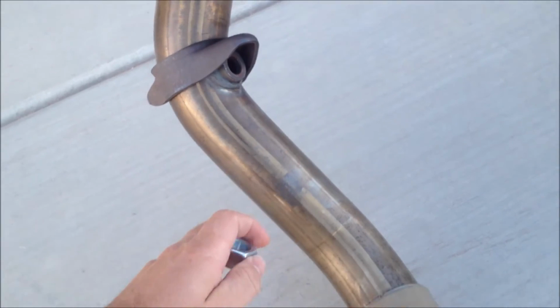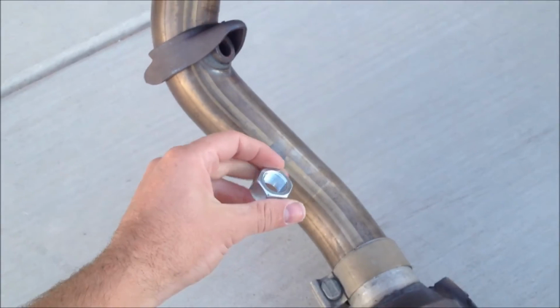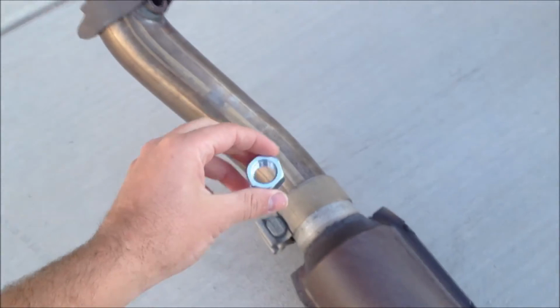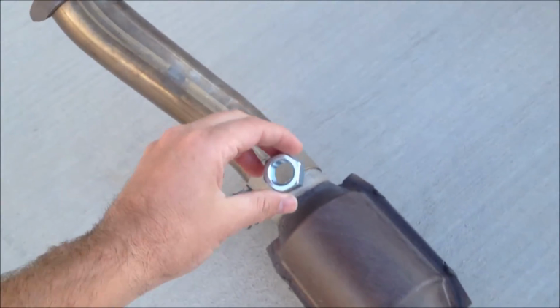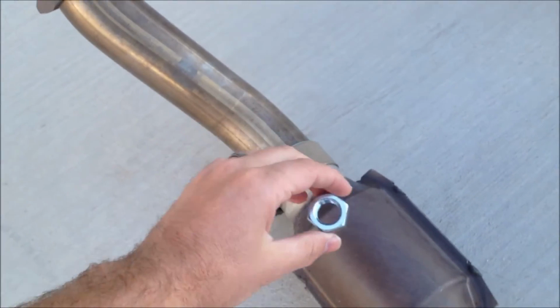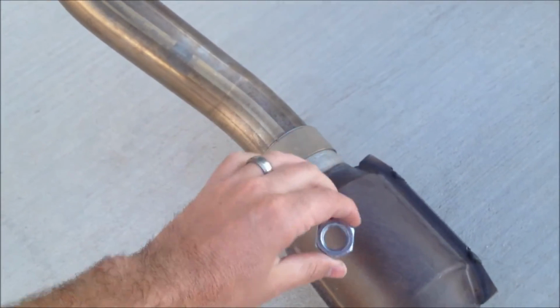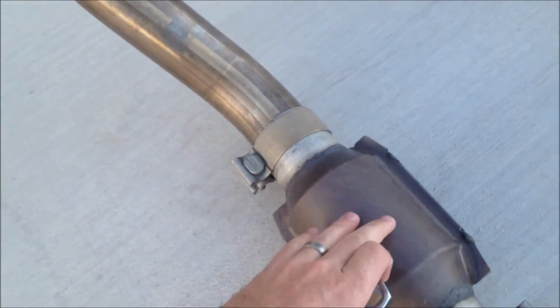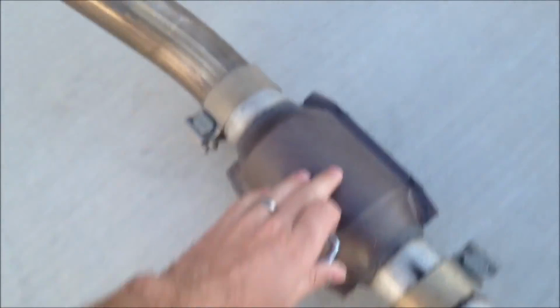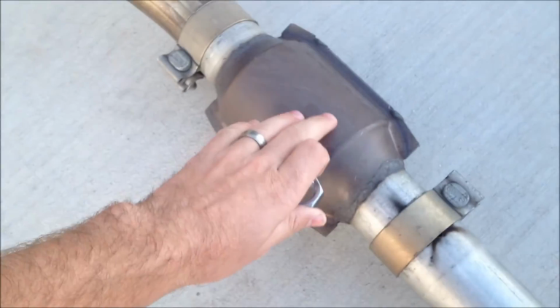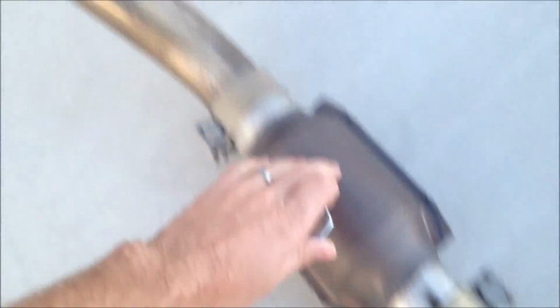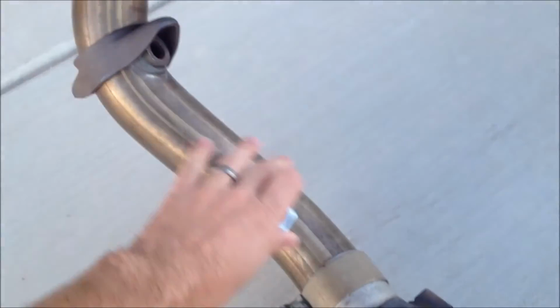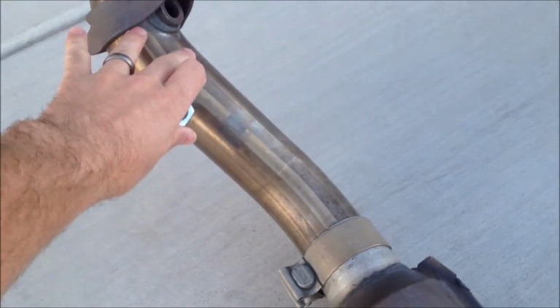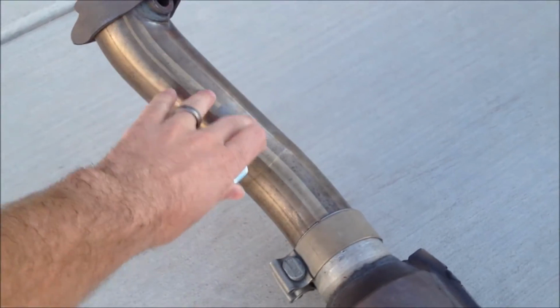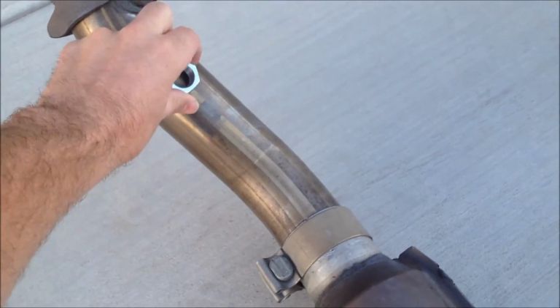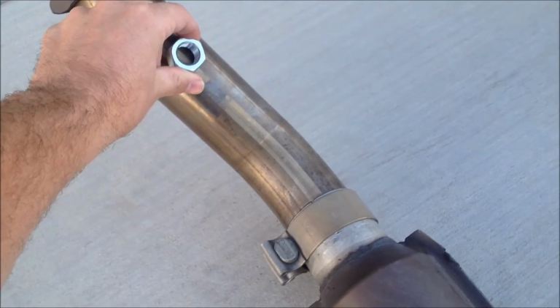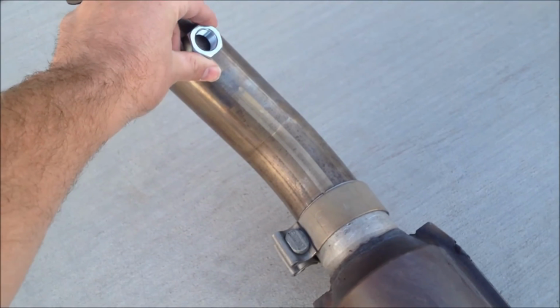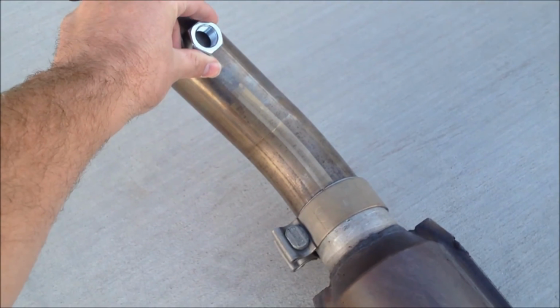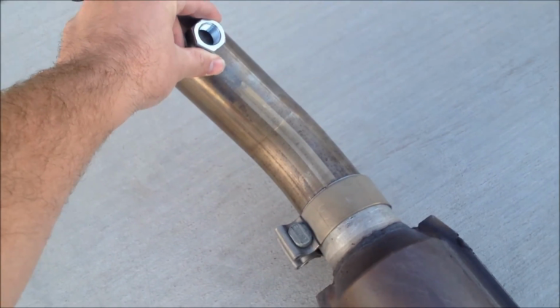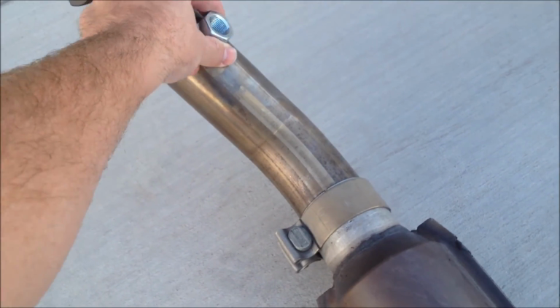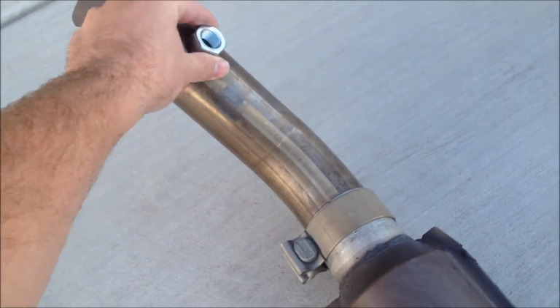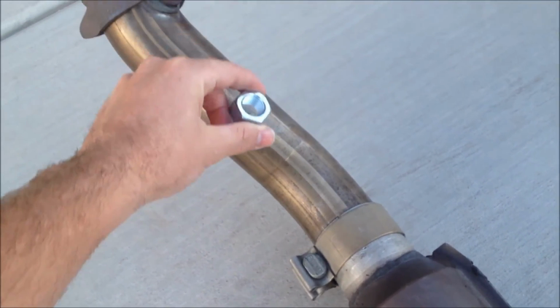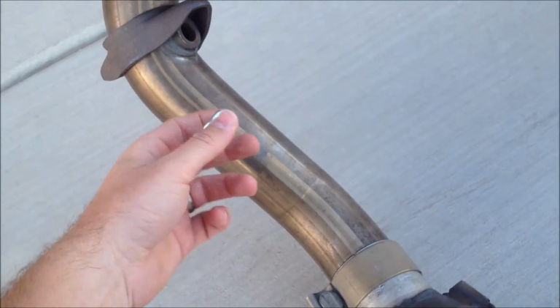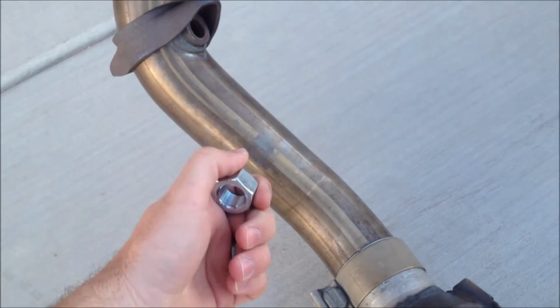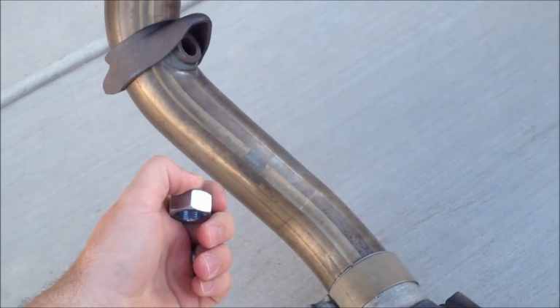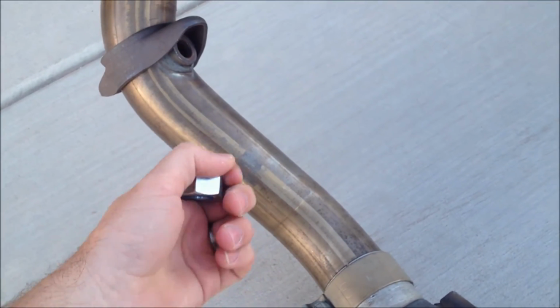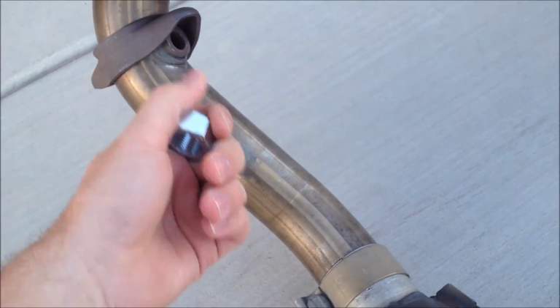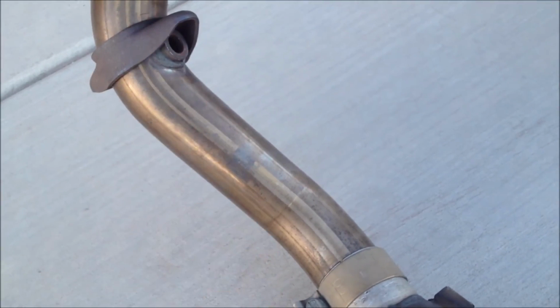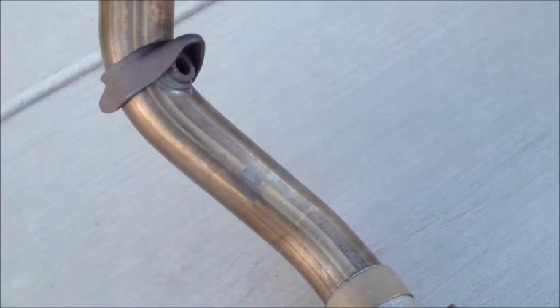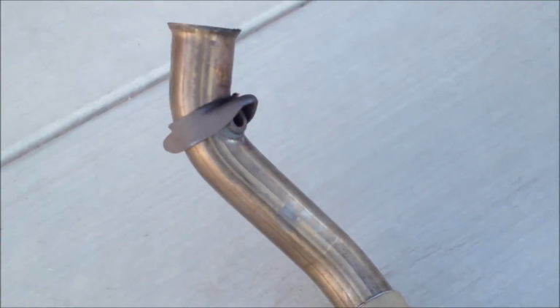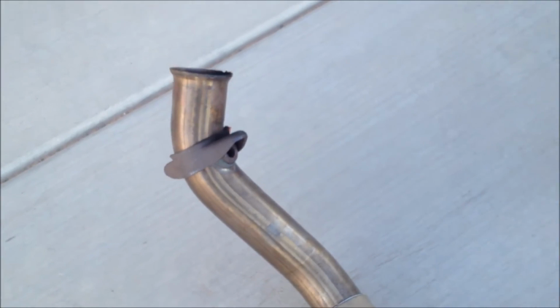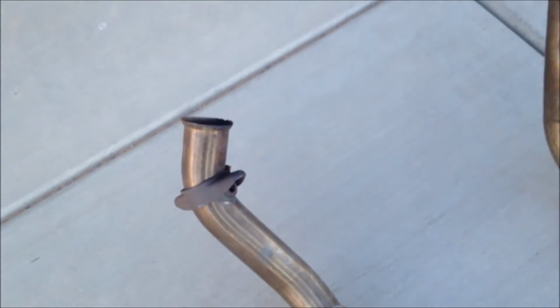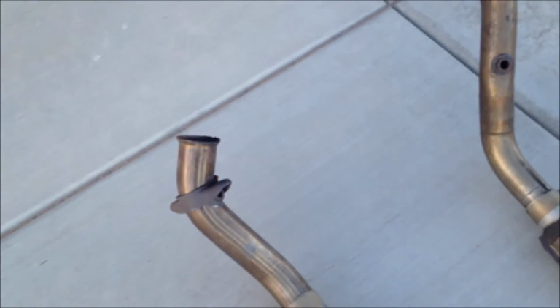You also need it to be placed before the catalytic converters for an accurate reading. And if you have a turbocharged car, about 24 inches after the turbocharger.